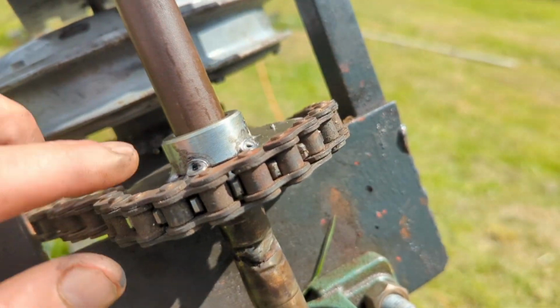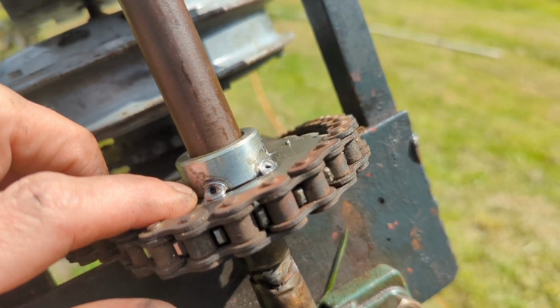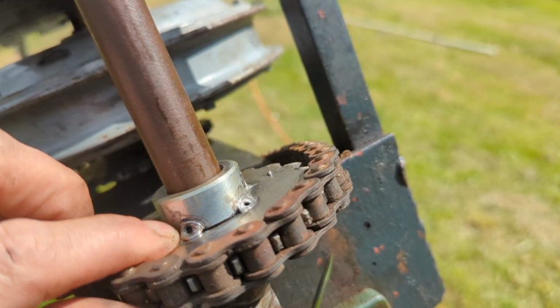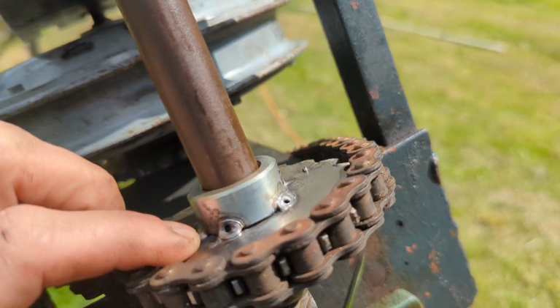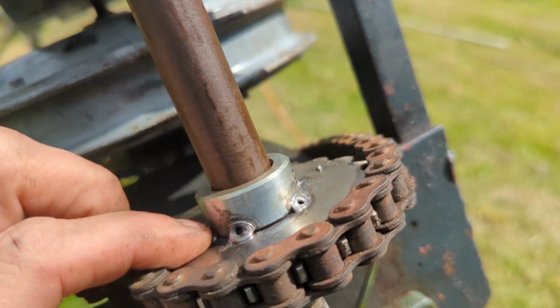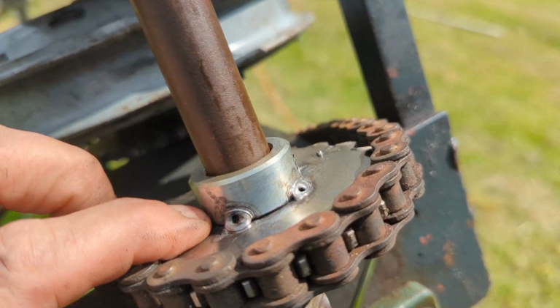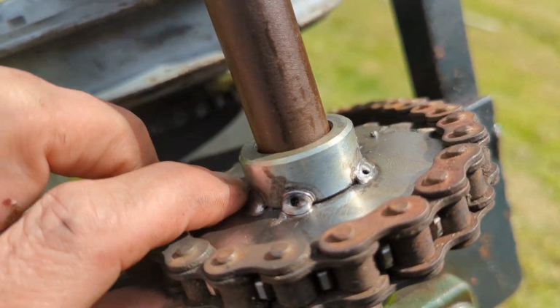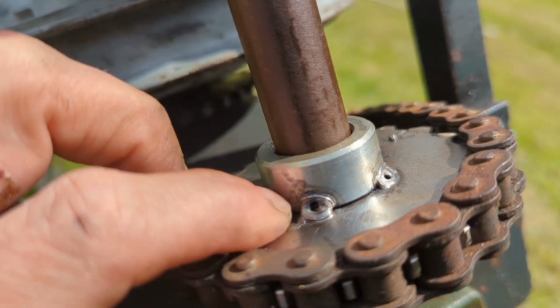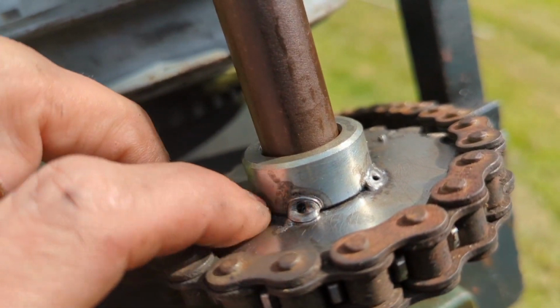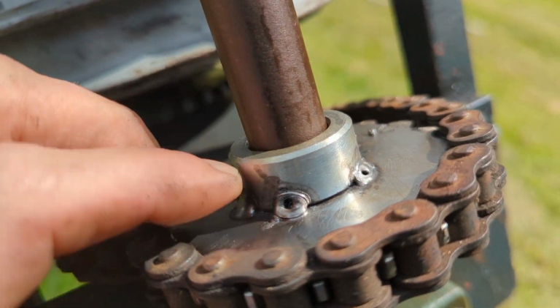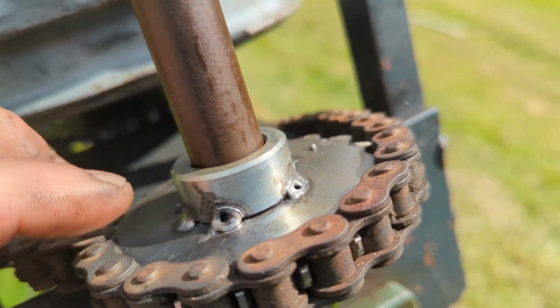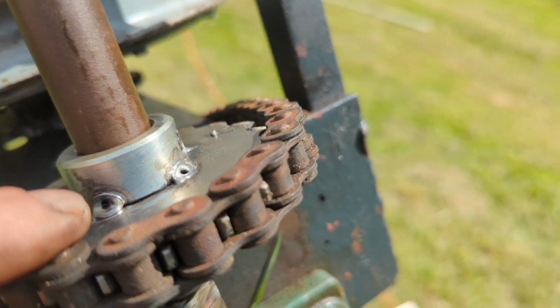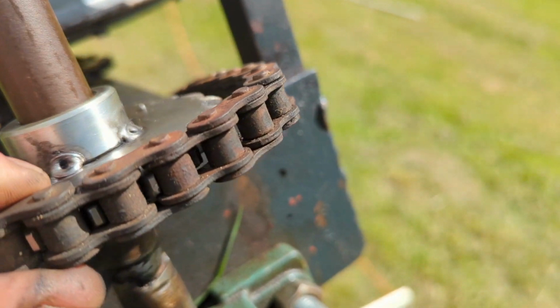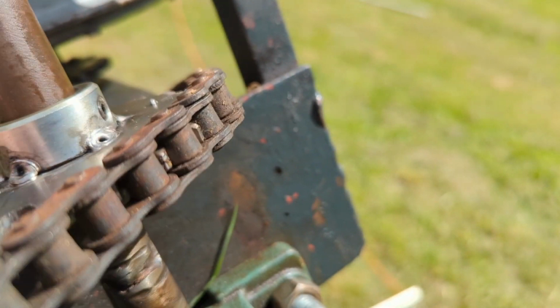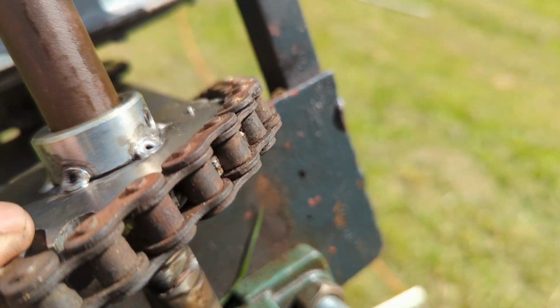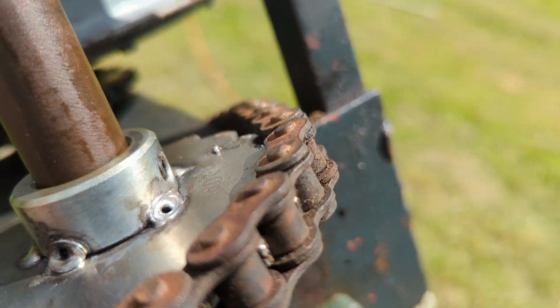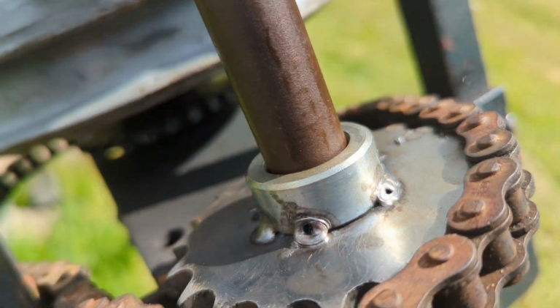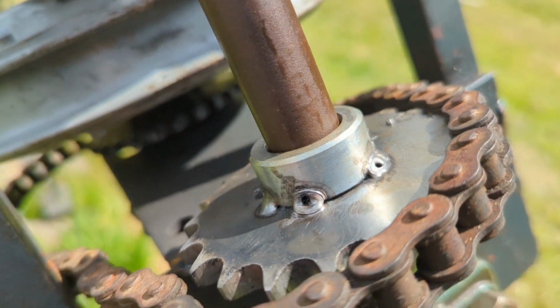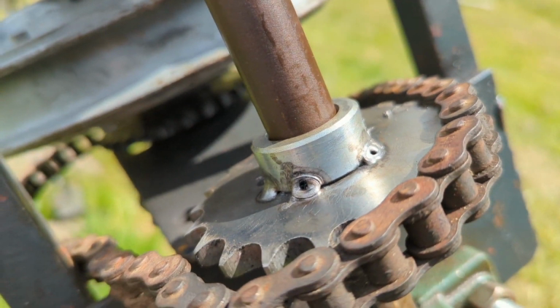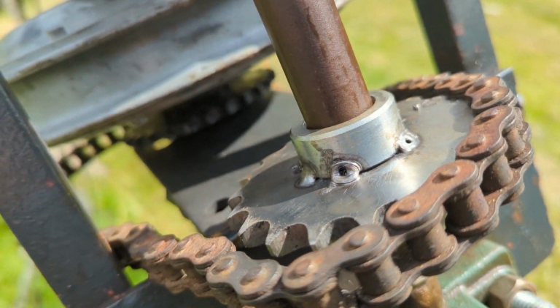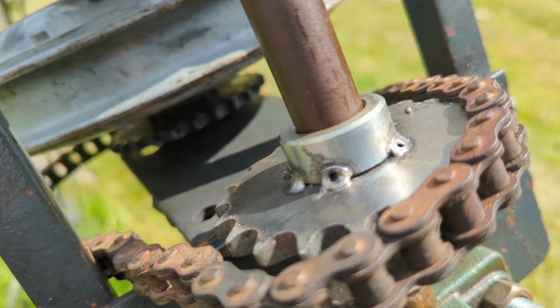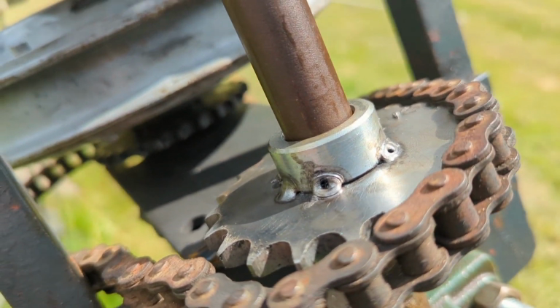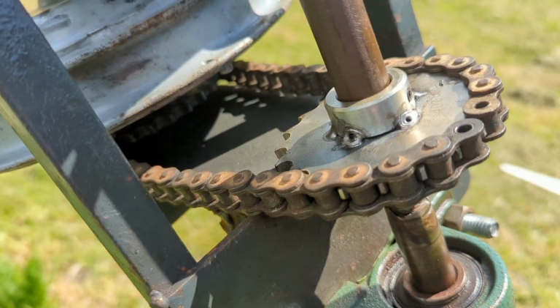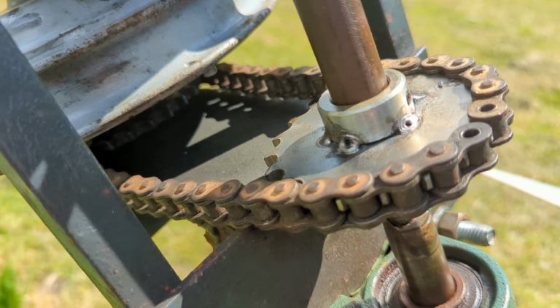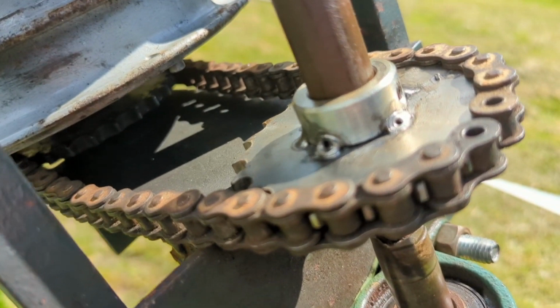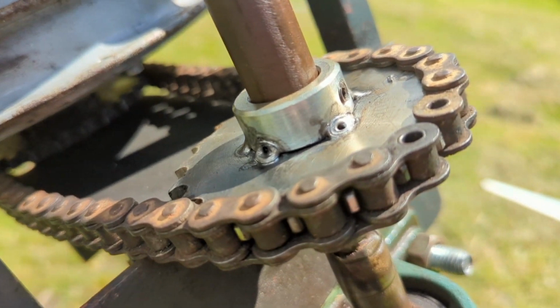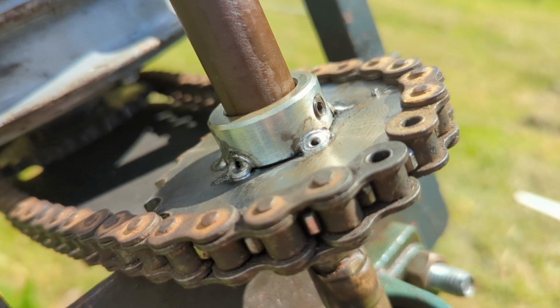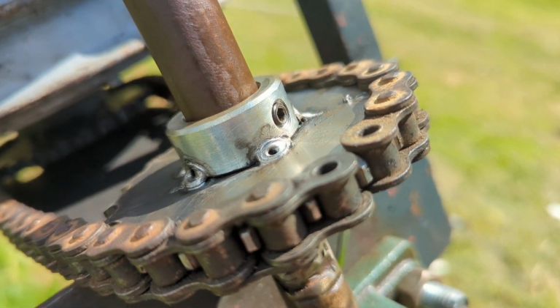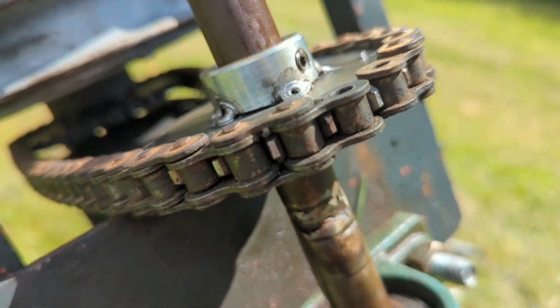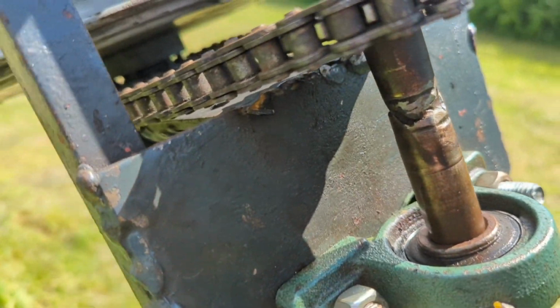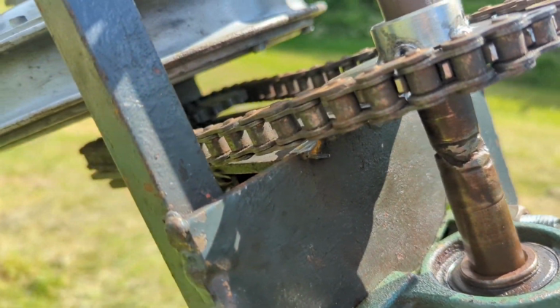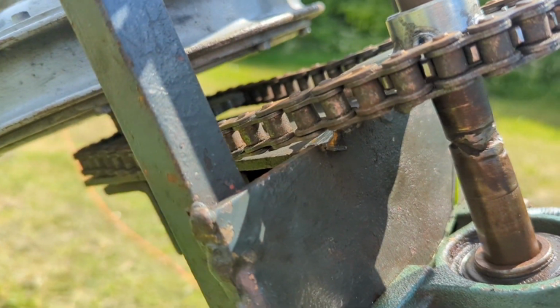I've decided I'm probably not going to put loads of weld on this because then you risk bending the sprocket itself. So I've got to sort the chain out - I've cut the chain and it fits nicely.